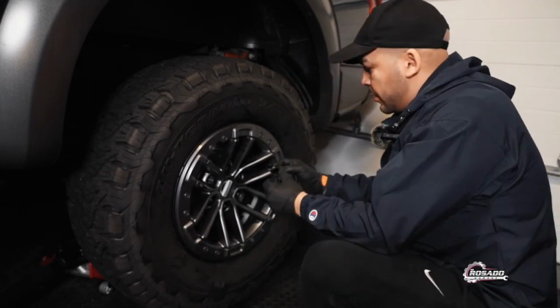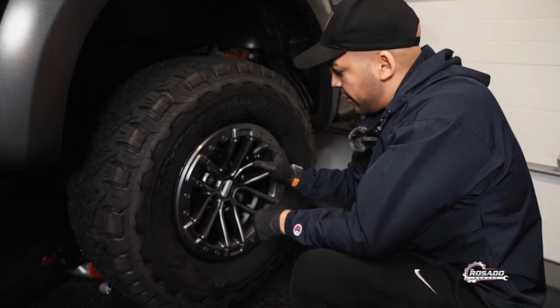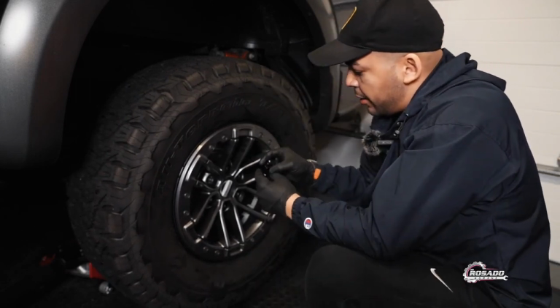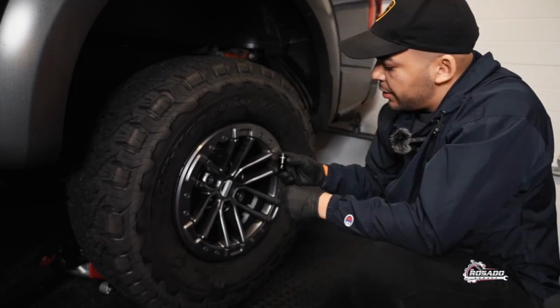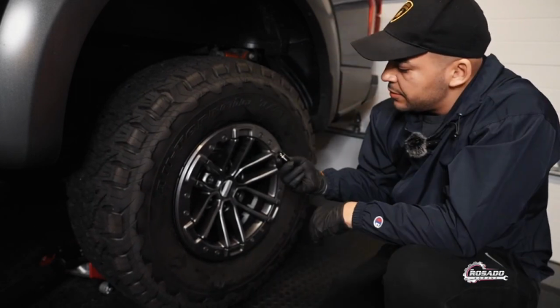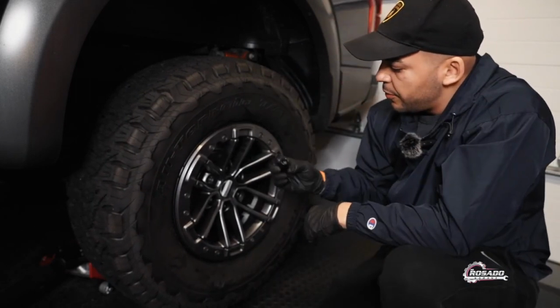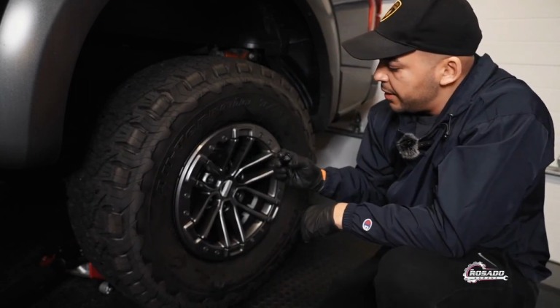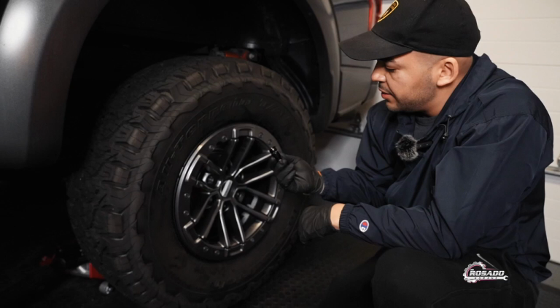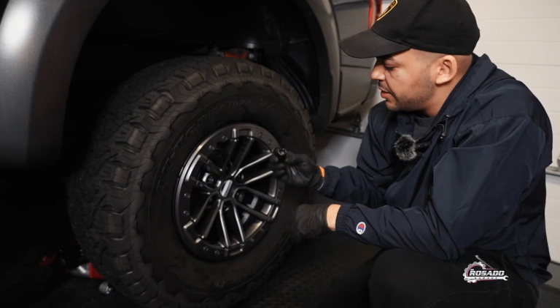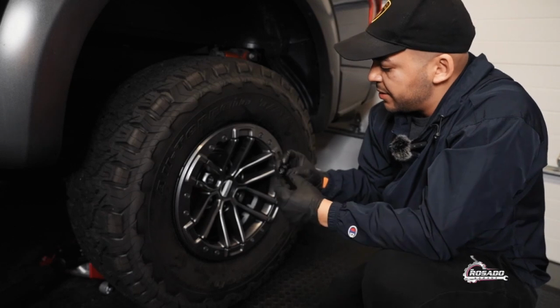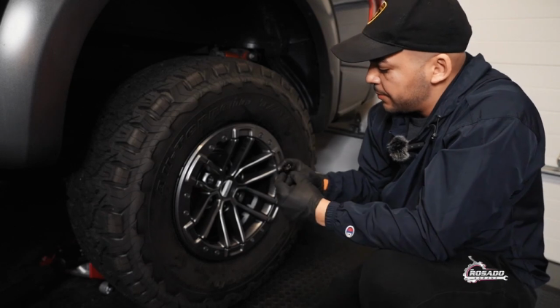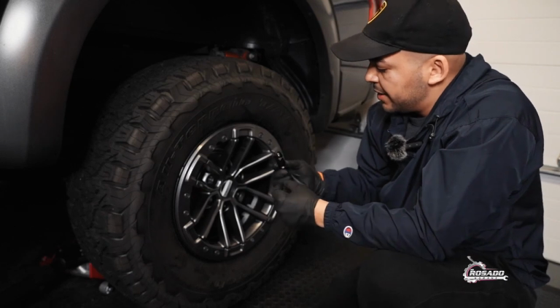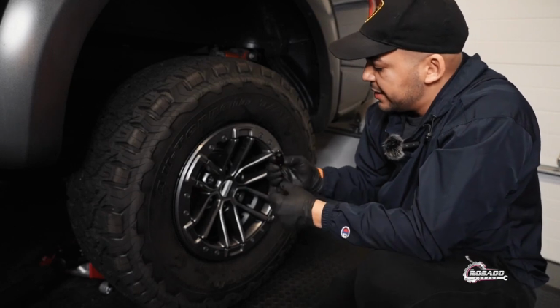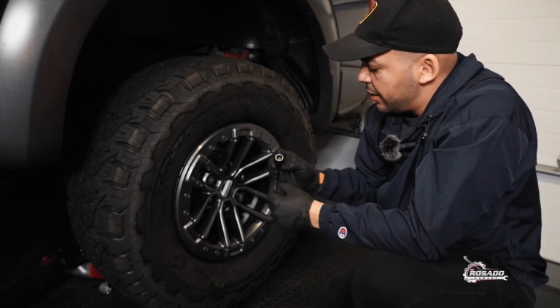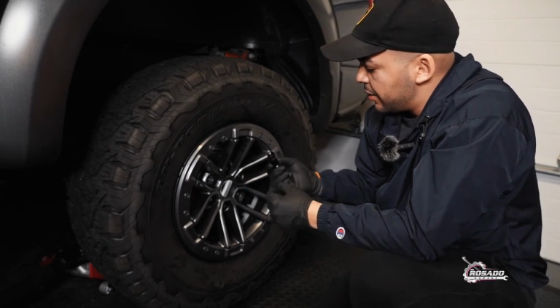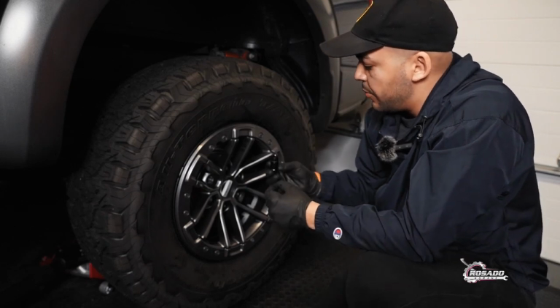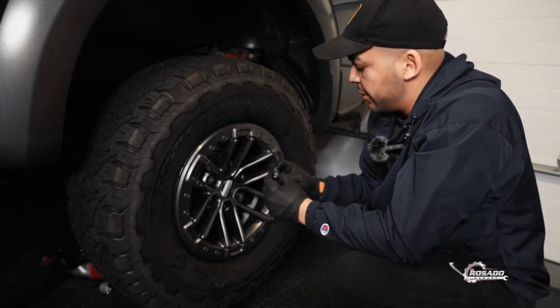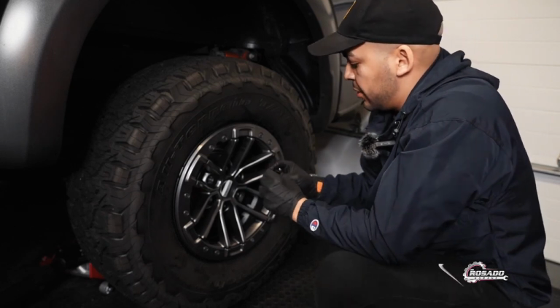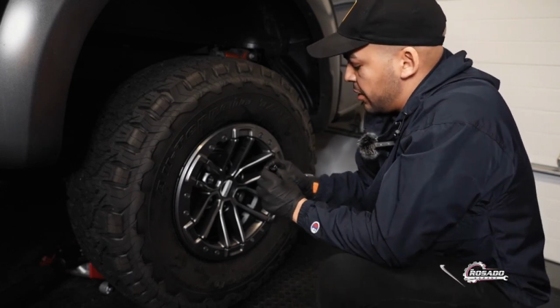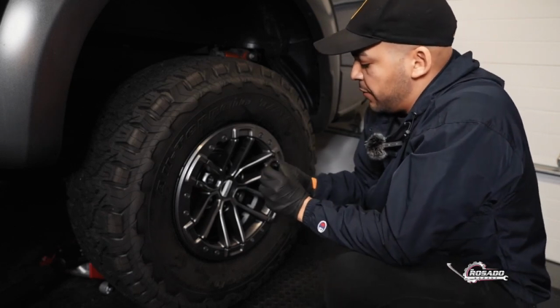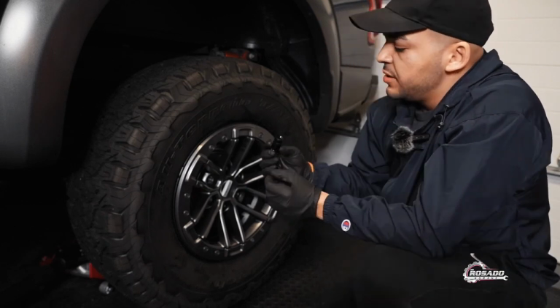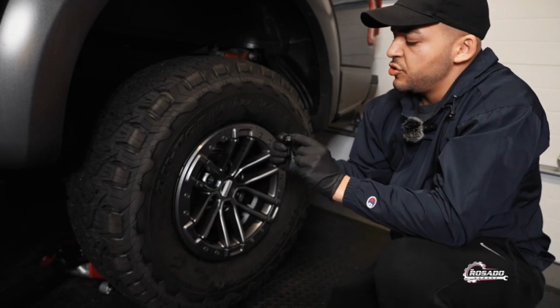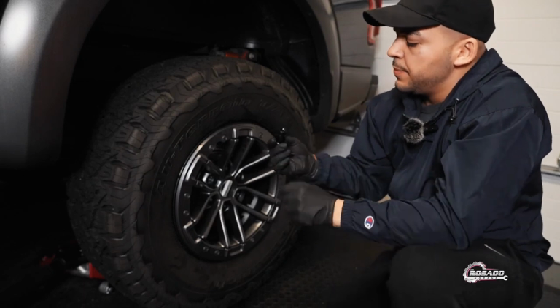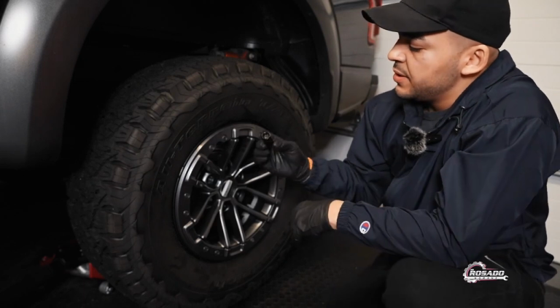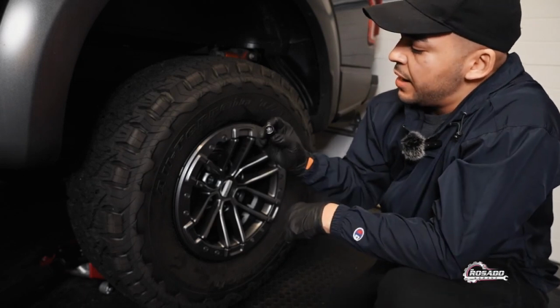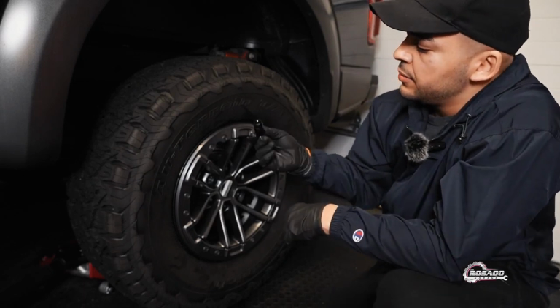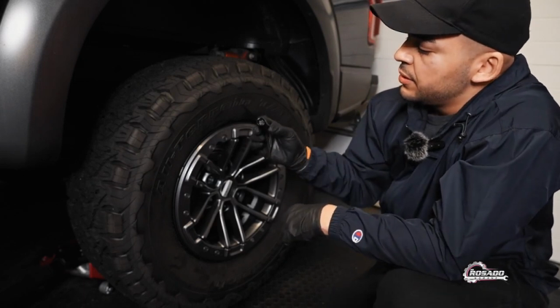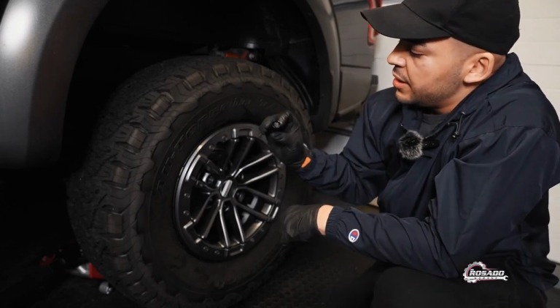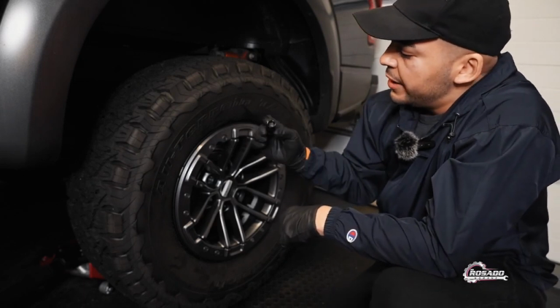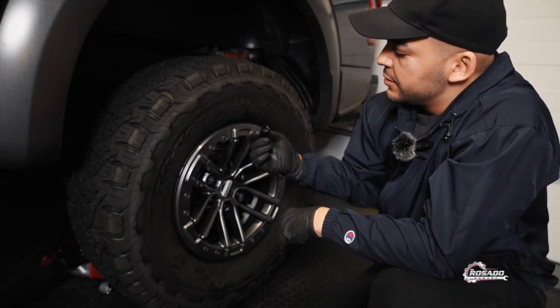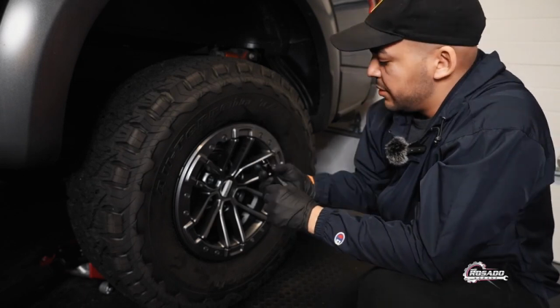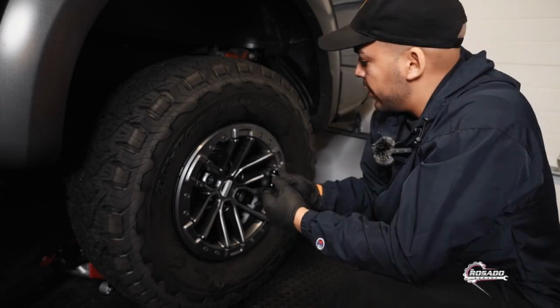These are the lock nuts. For me I think this is the best titanium lock nuts in the market. If you can see the shape, if you can see the style — it is really nice.